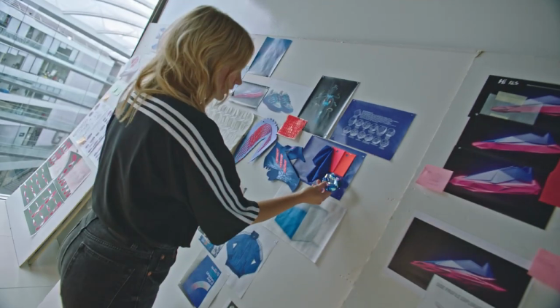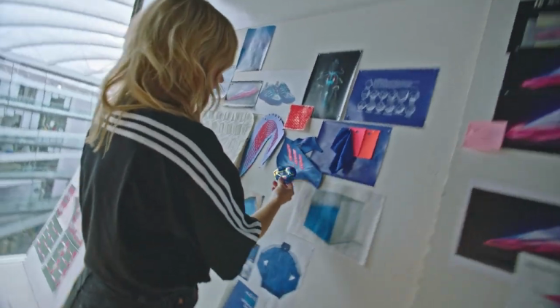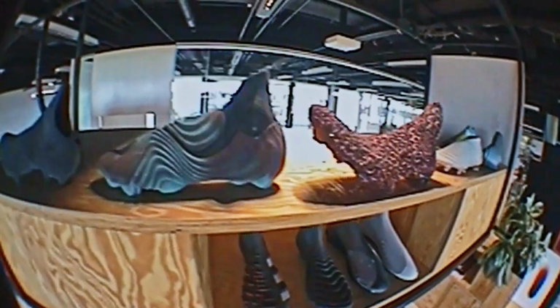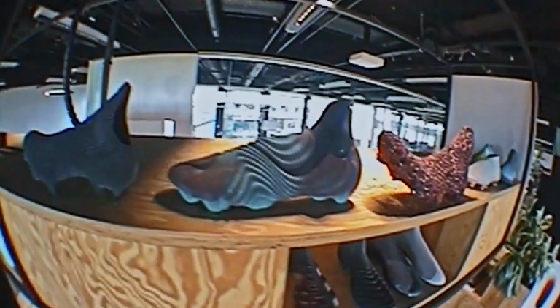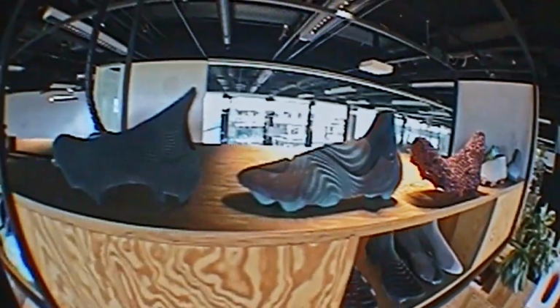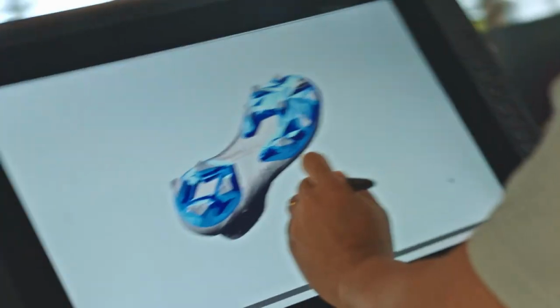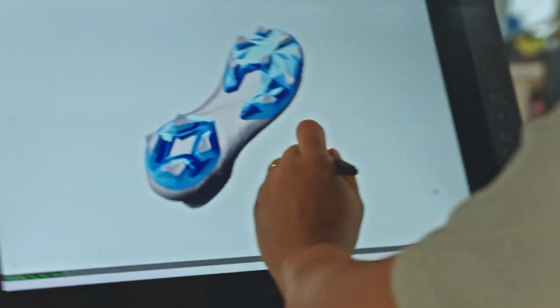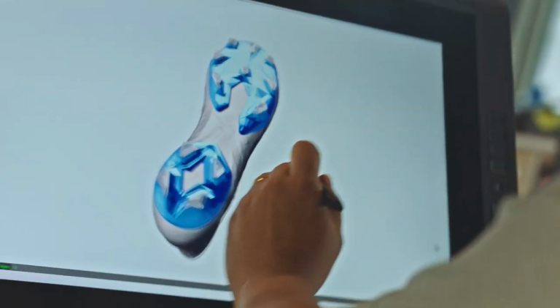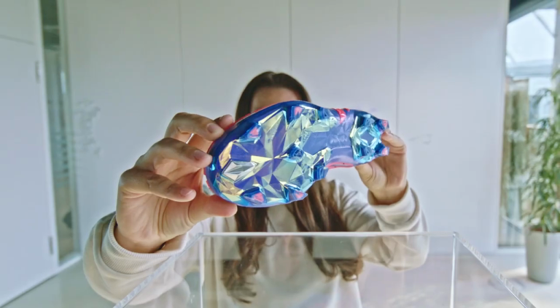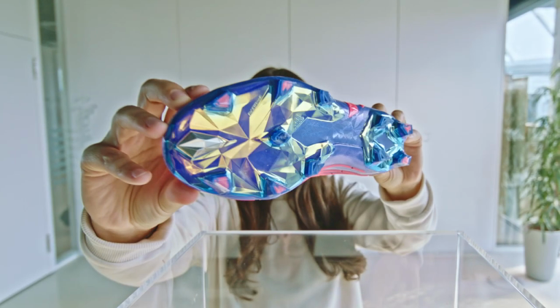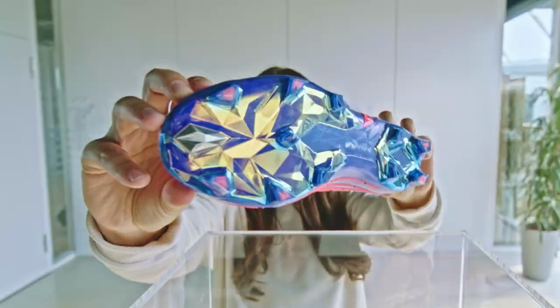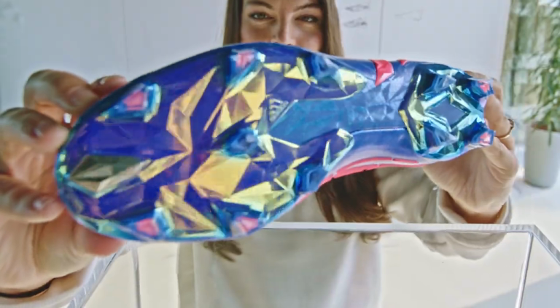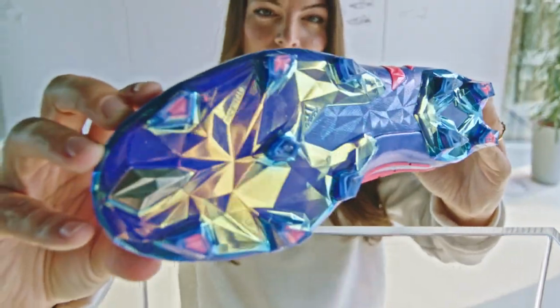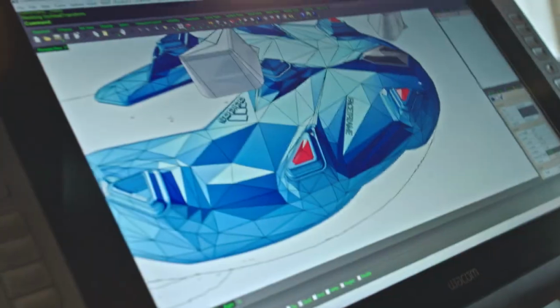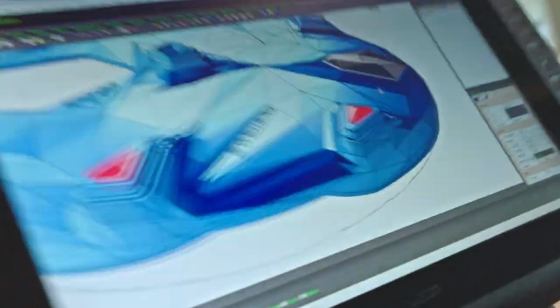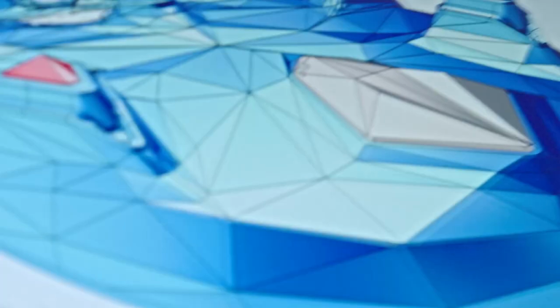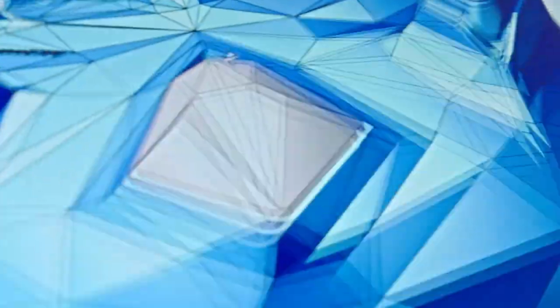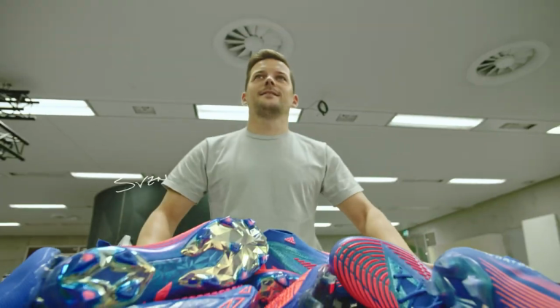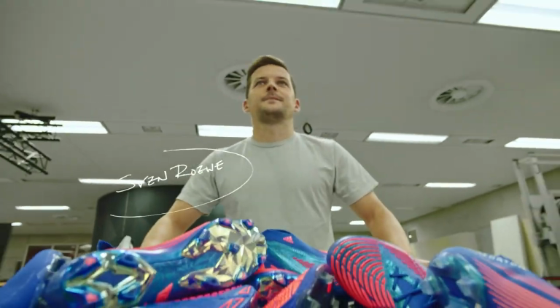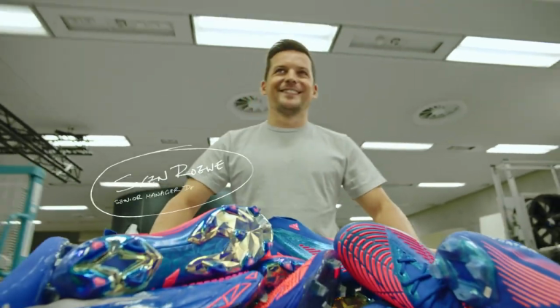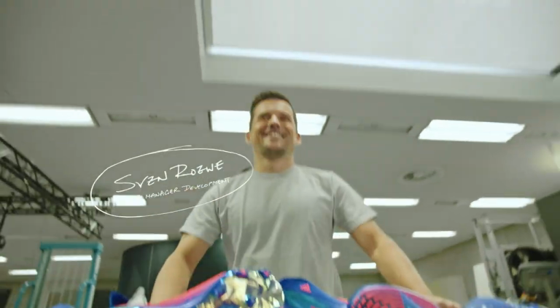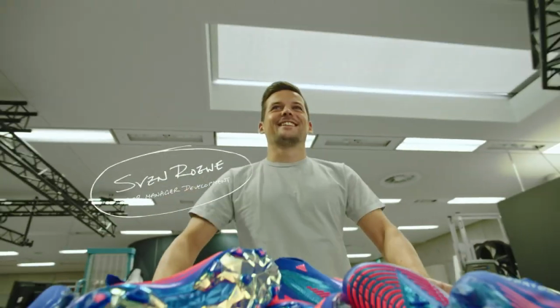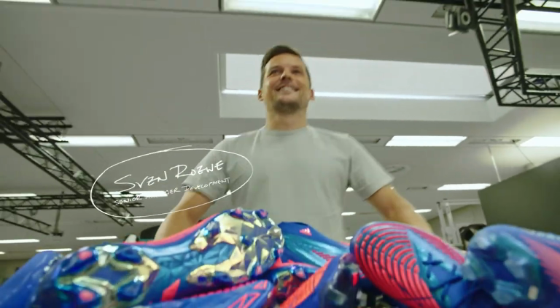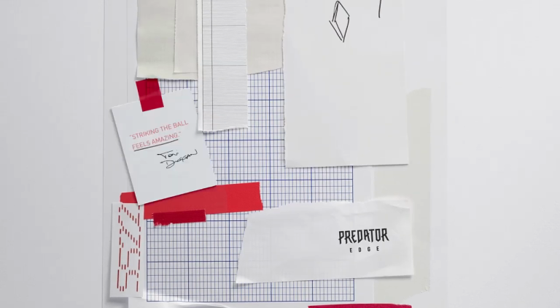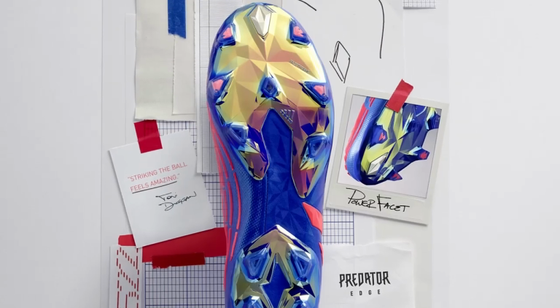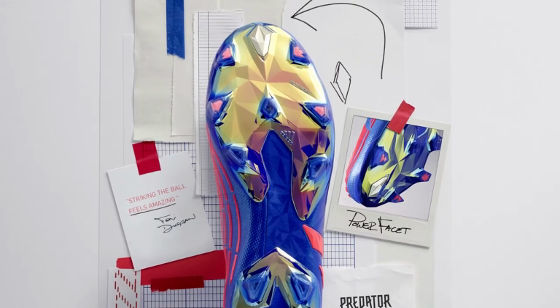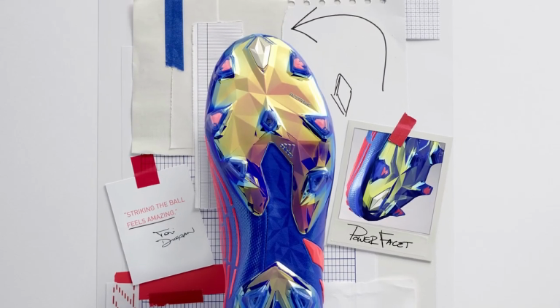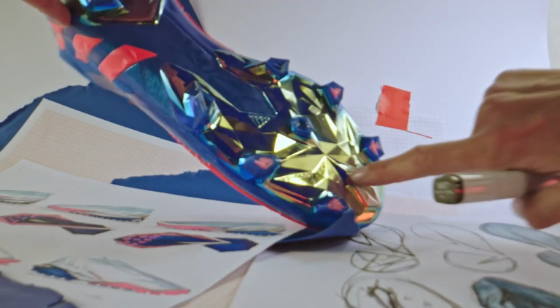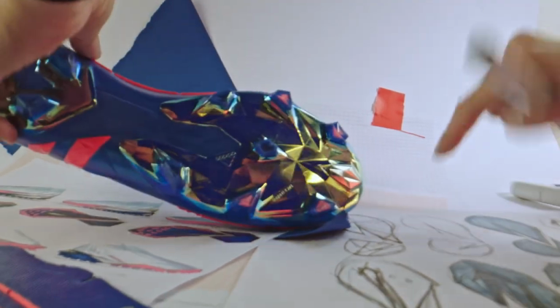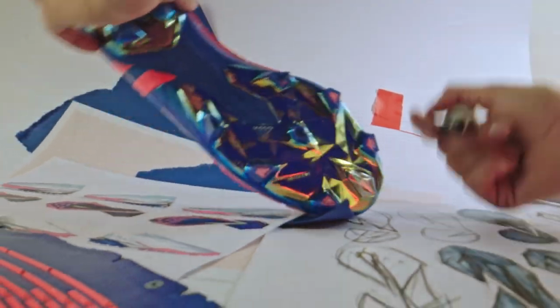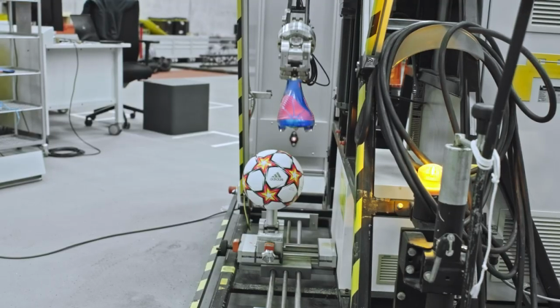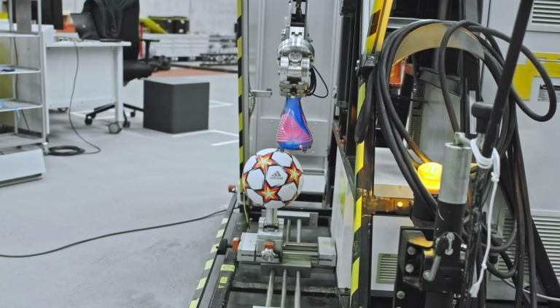Predator Edge is inspired by generative design and low polygons, creating a faceted outline. A weighted power facet is placed within the forefoot area of the tooling, which creates a weight bias towards the front.